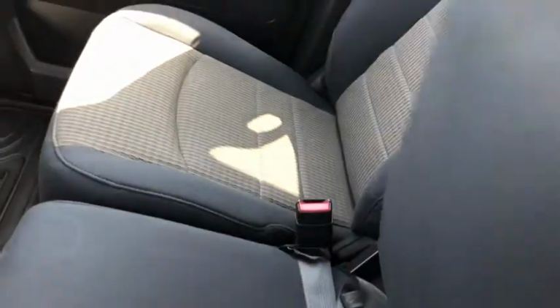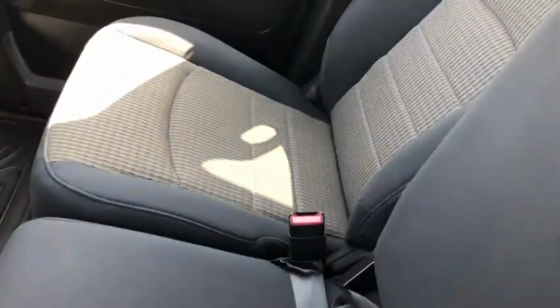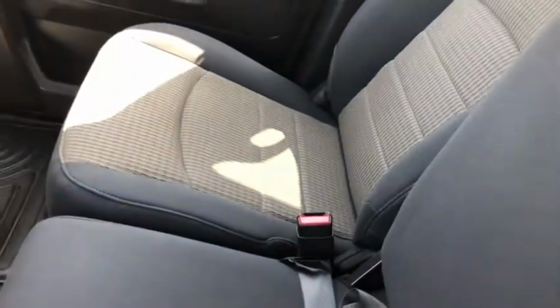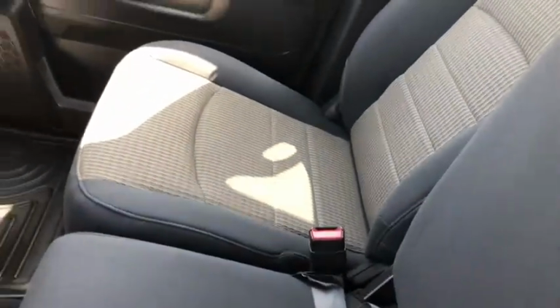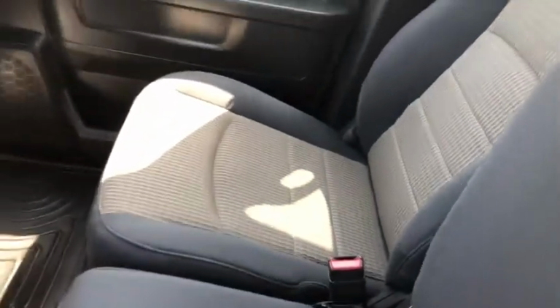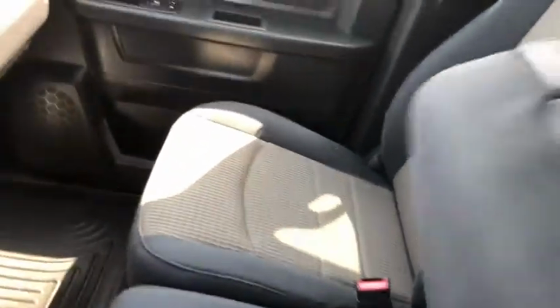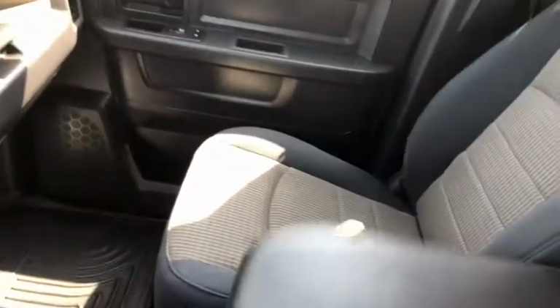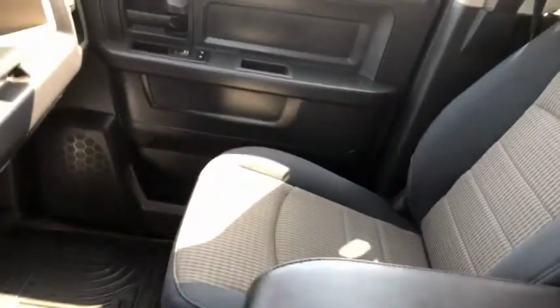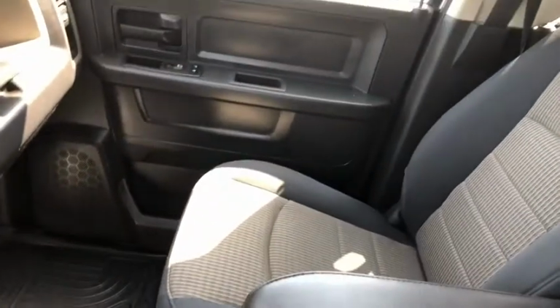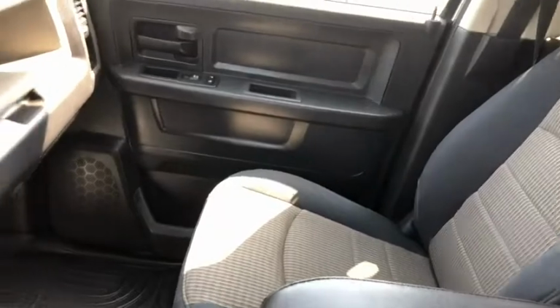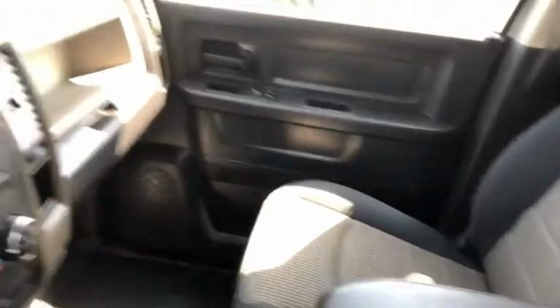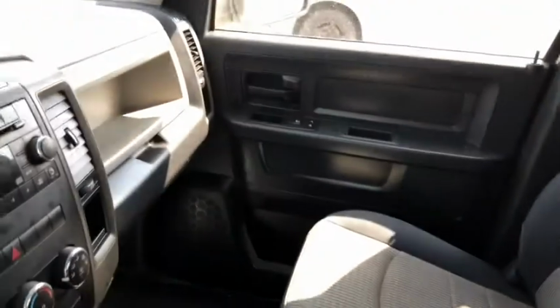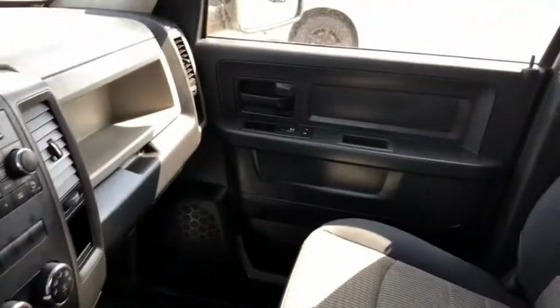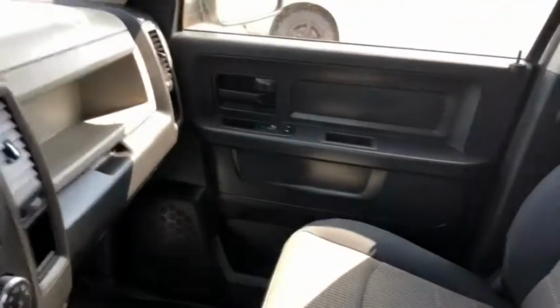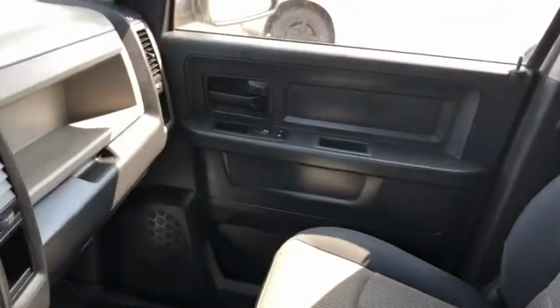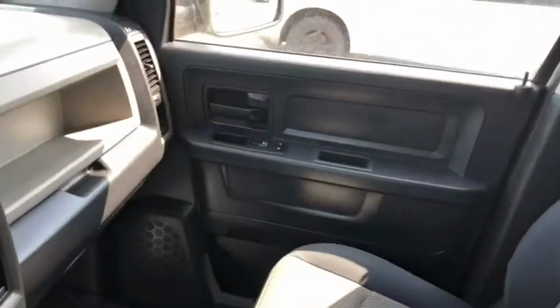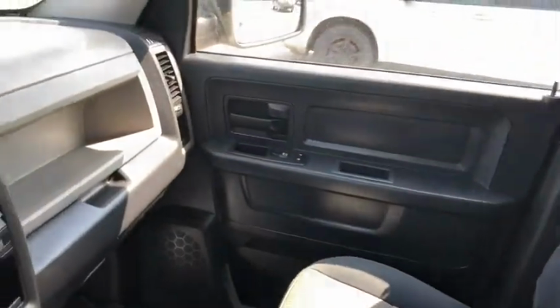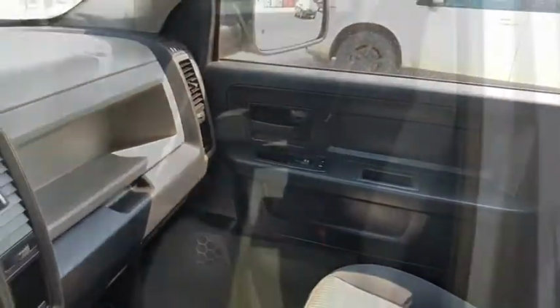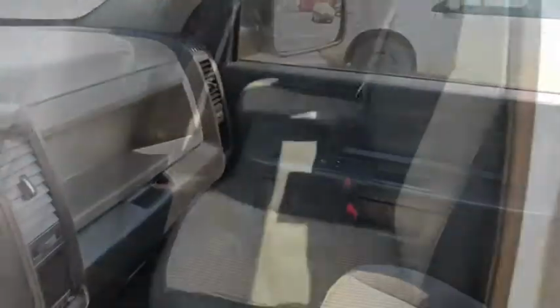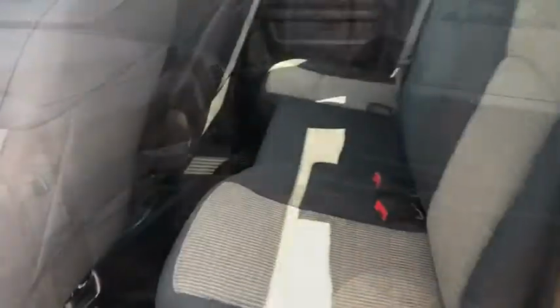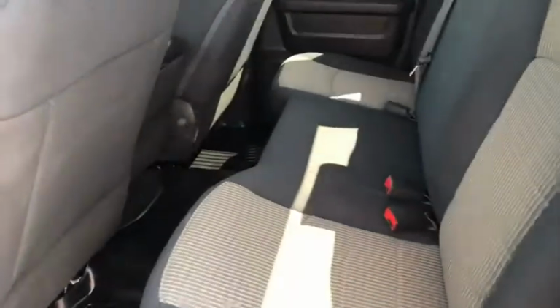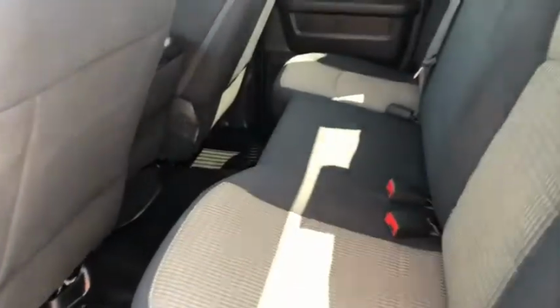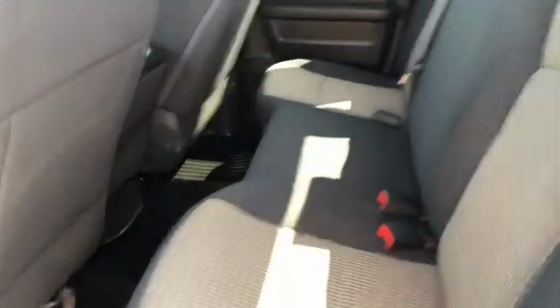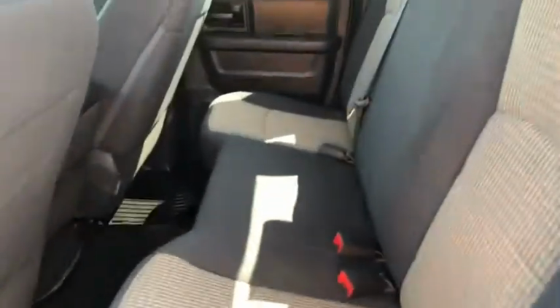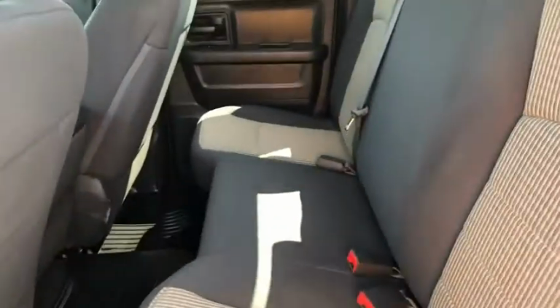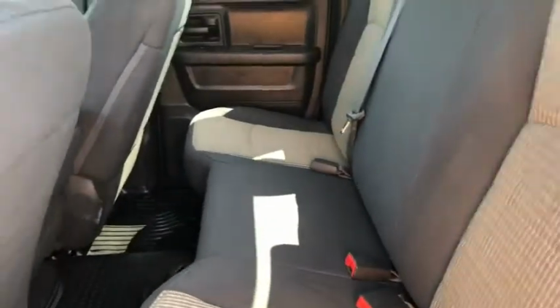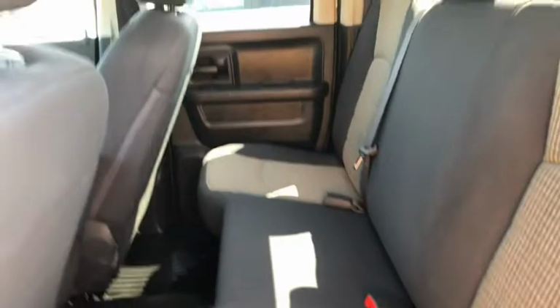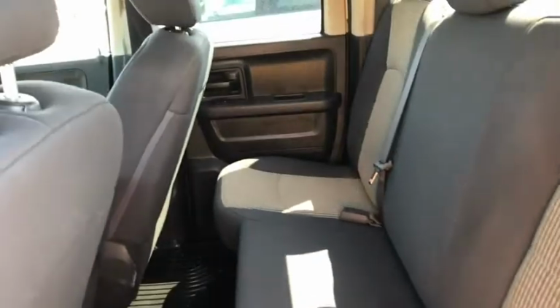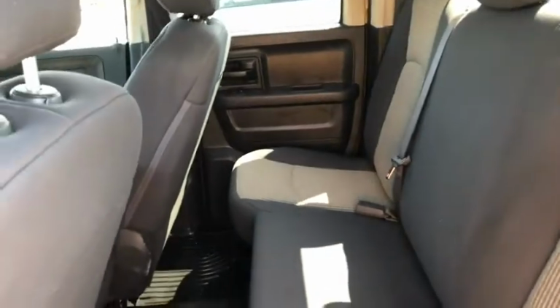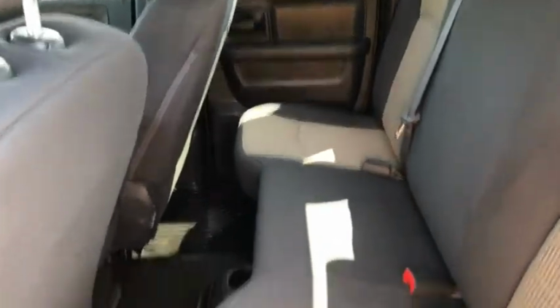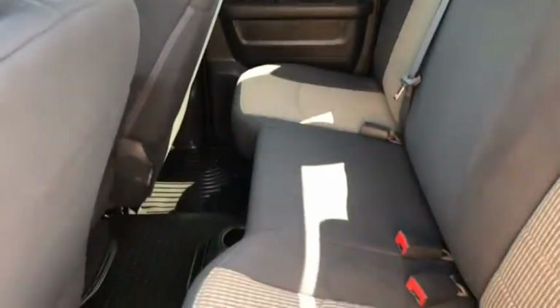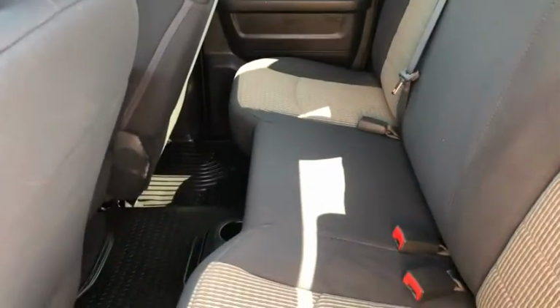You also have a center console area that can fold up and become a third front seat. On the passenger side, your passenger has tons of space and a lot of room to sit. Looking into the back seat, you can see seating for three, for a total of six-passenger capability.